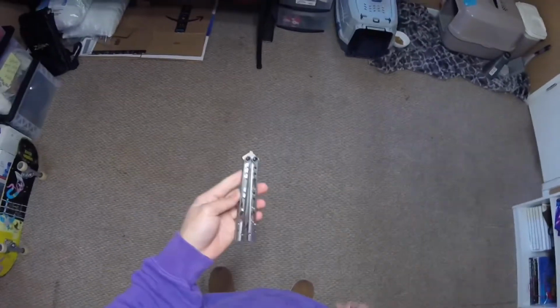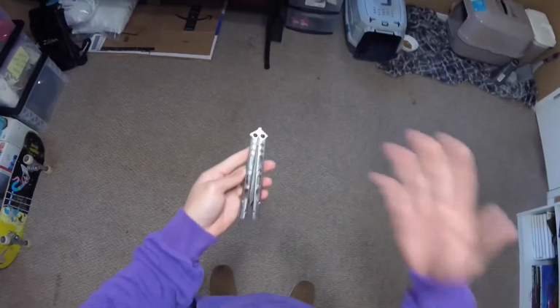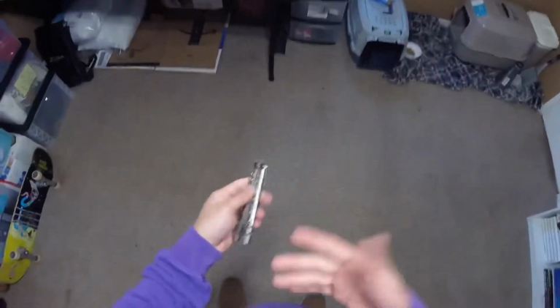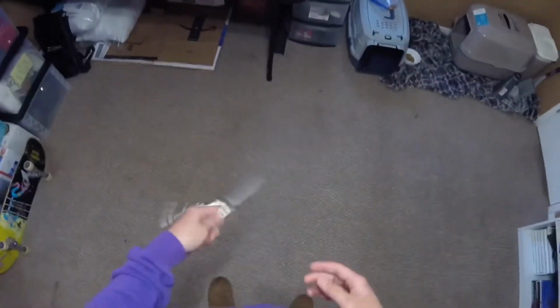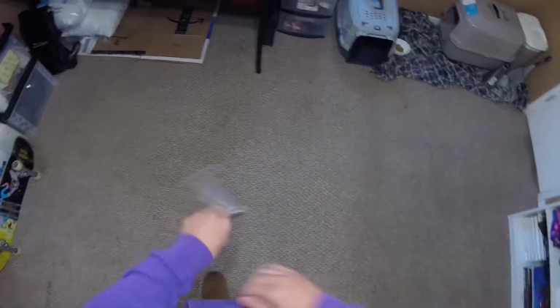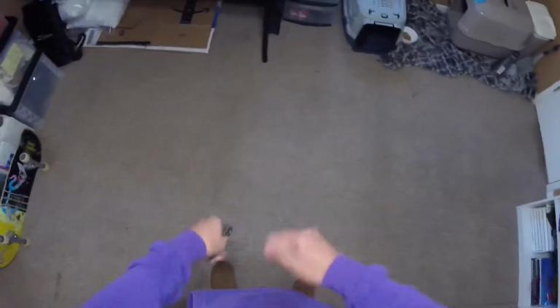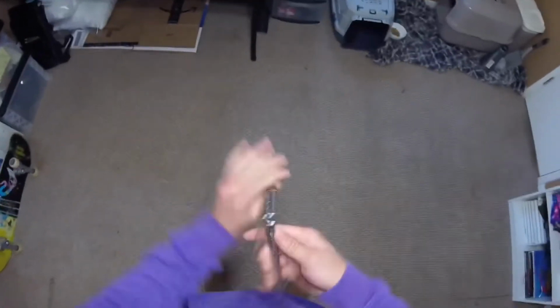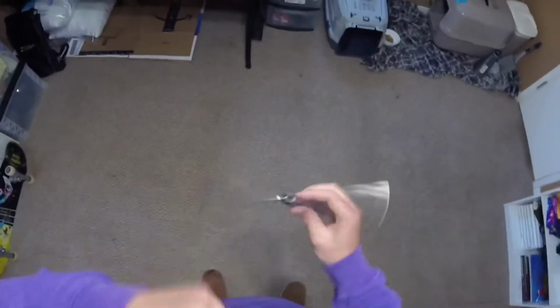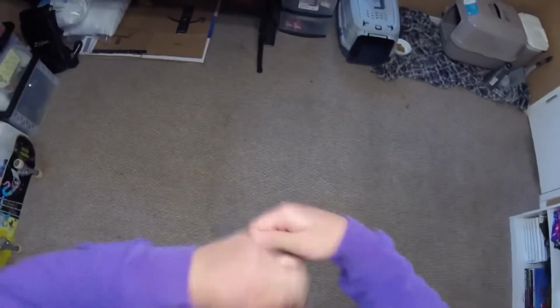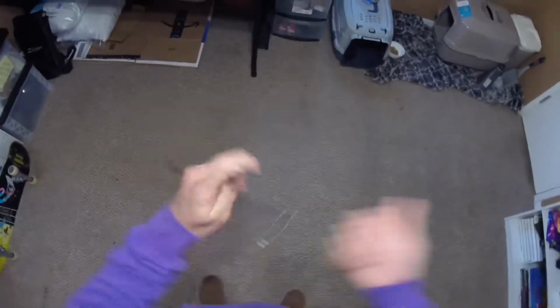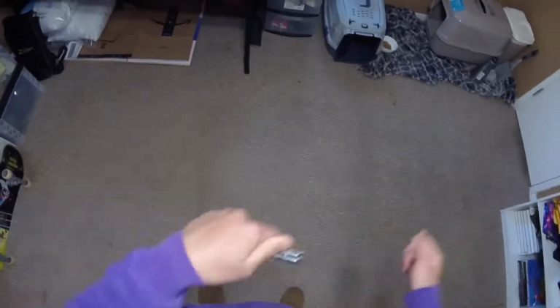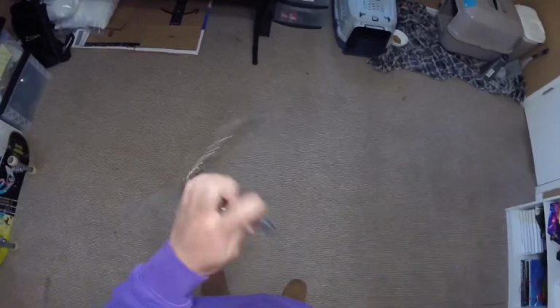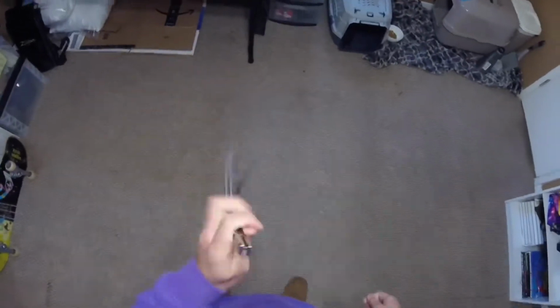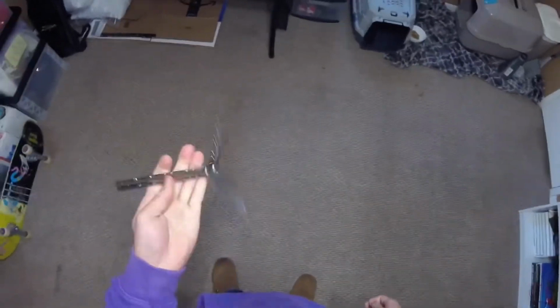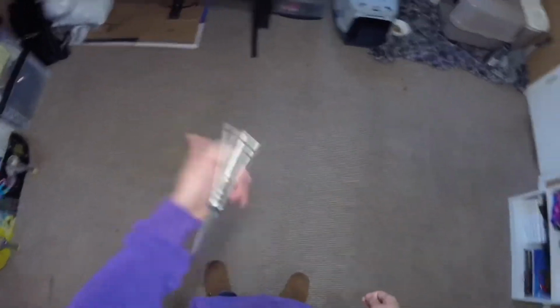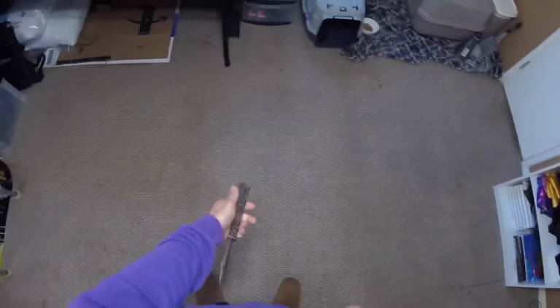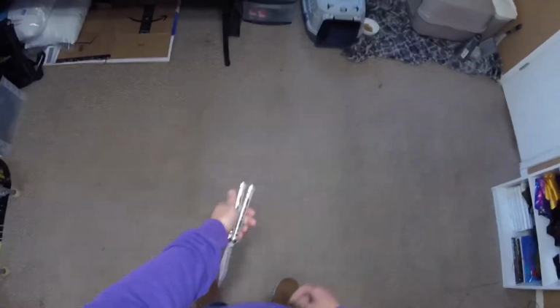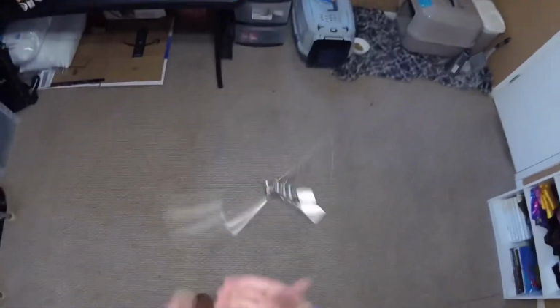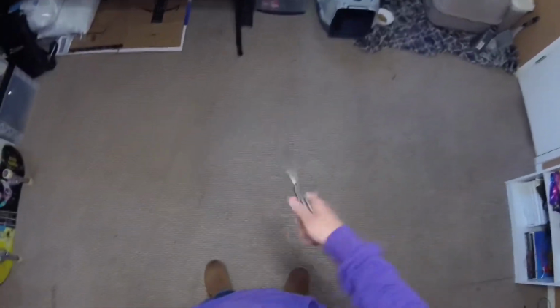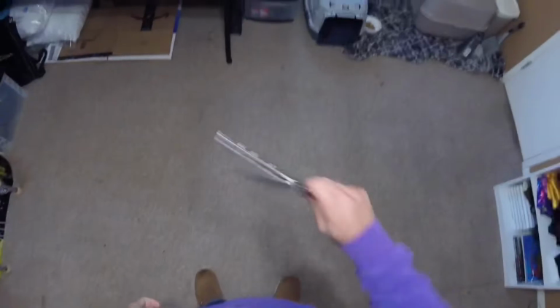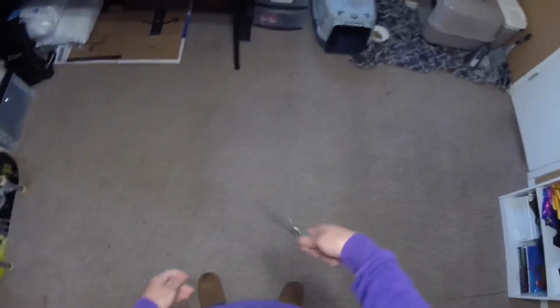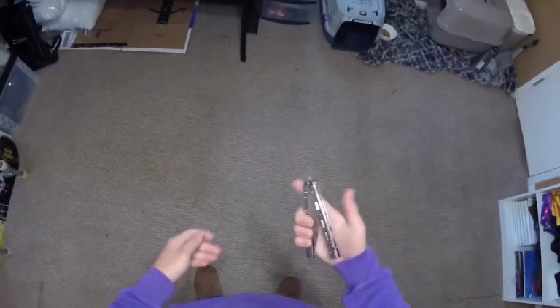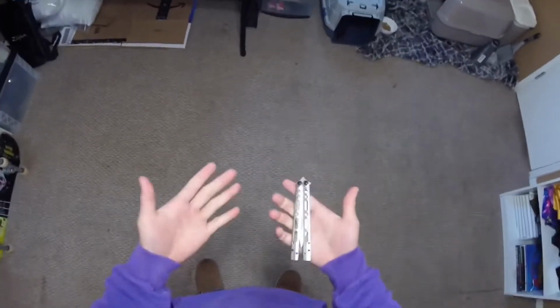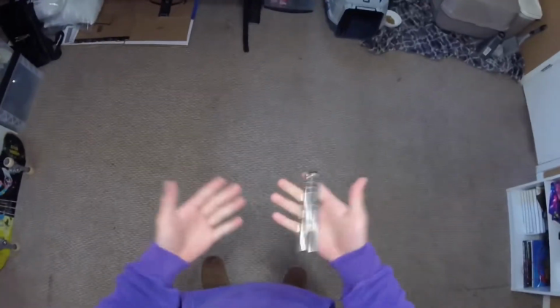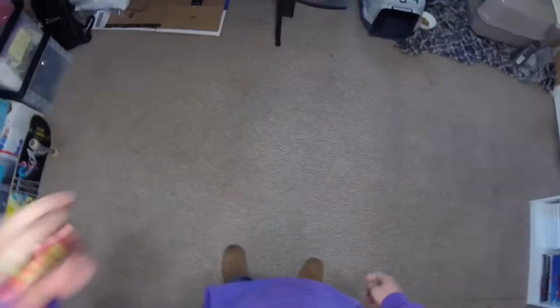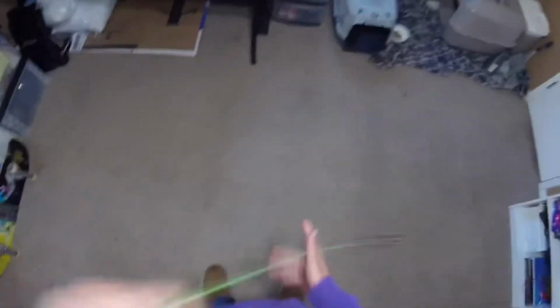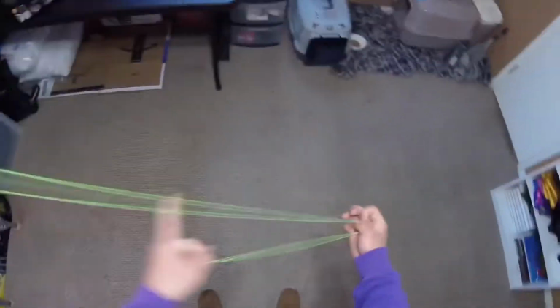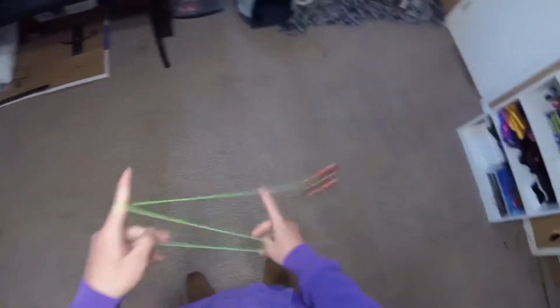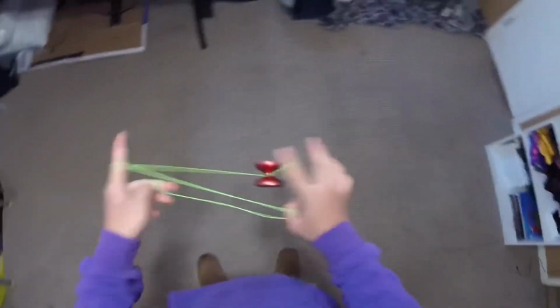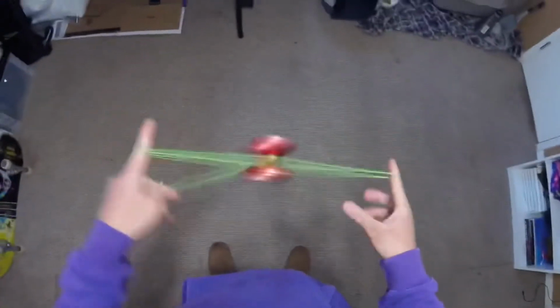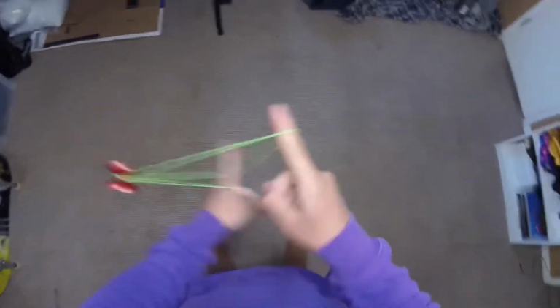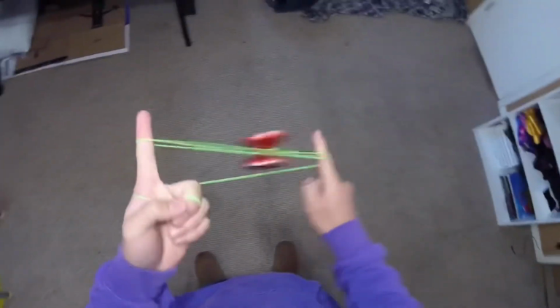So you guys all know me as a balisong flipper. I'm pretty proficient at this as you can tell, but I'm also really into other things. For example, I also really like yo-yoing.